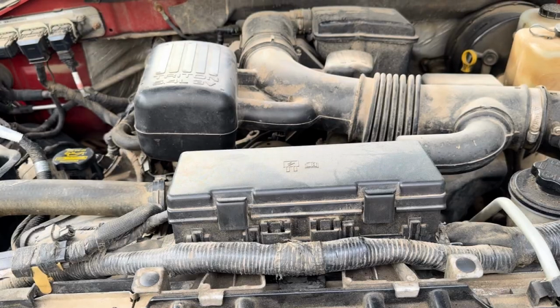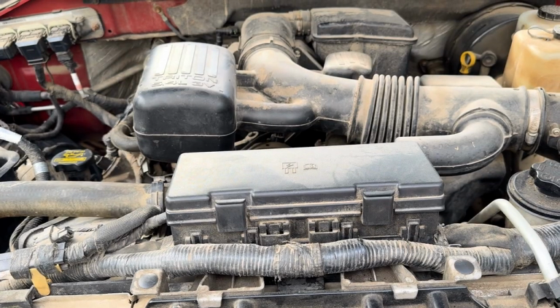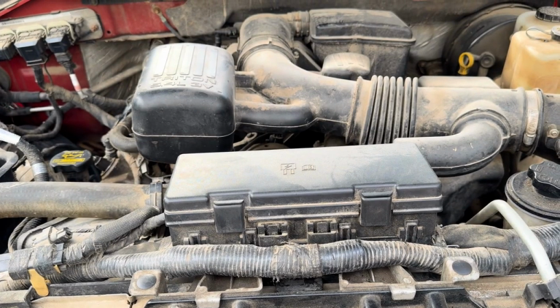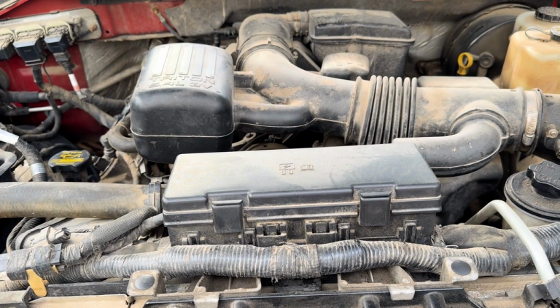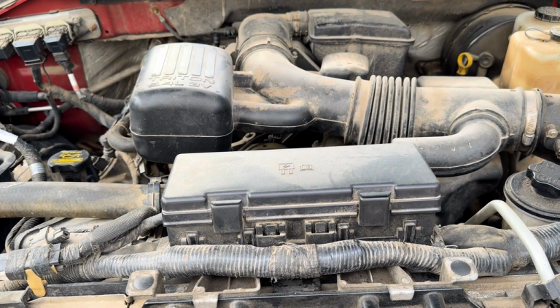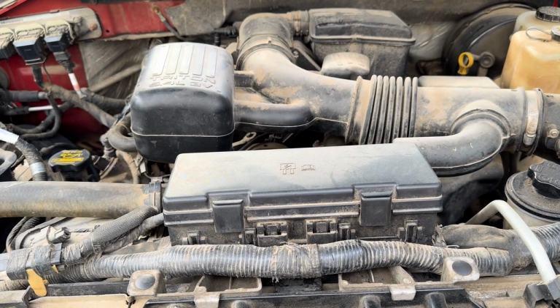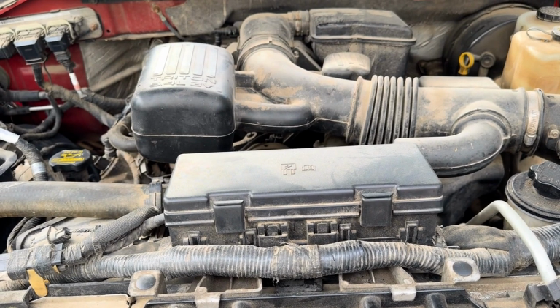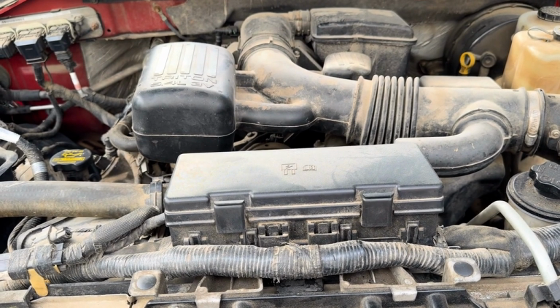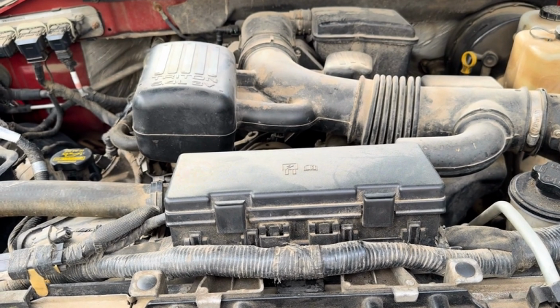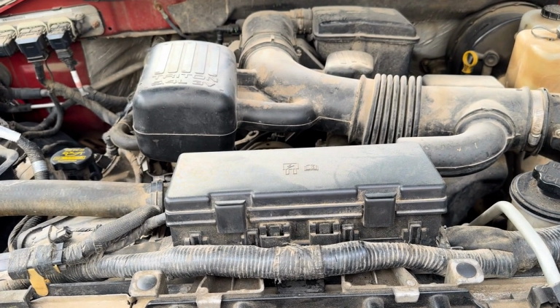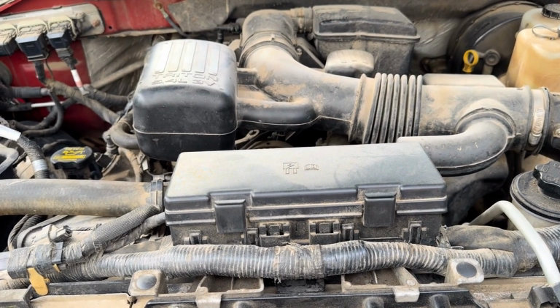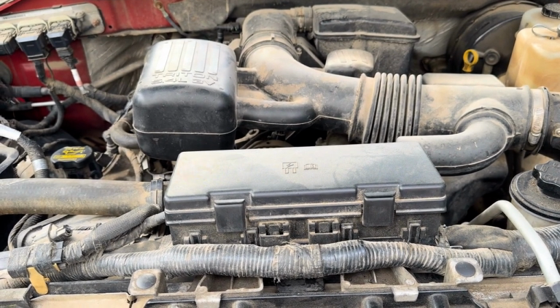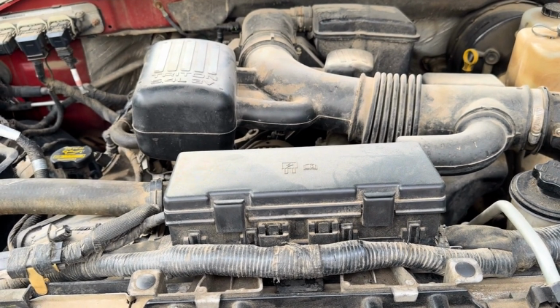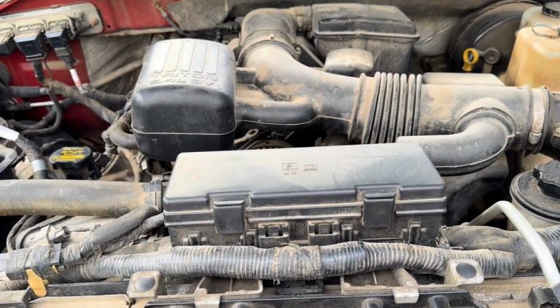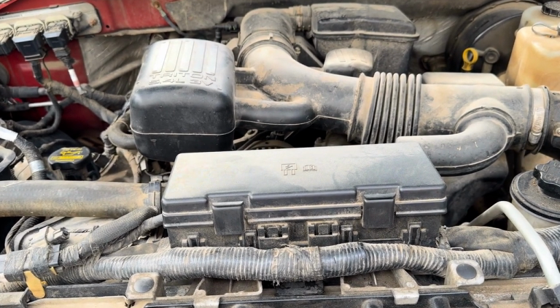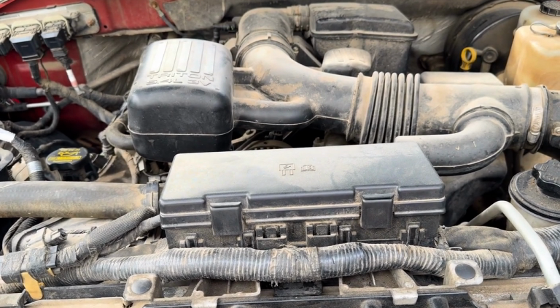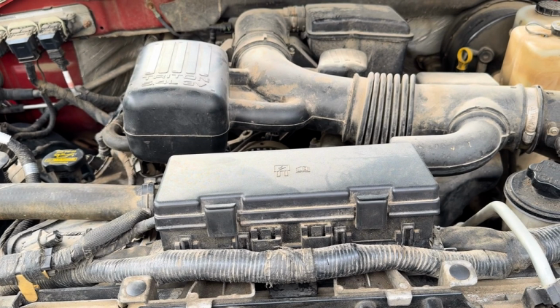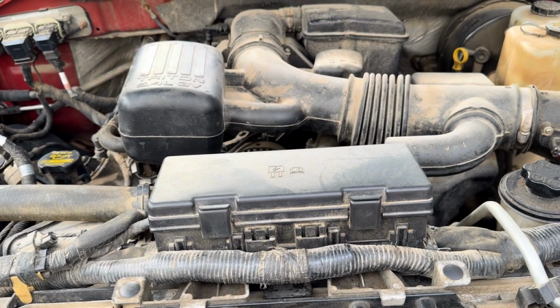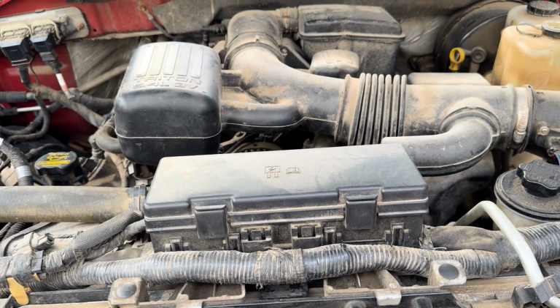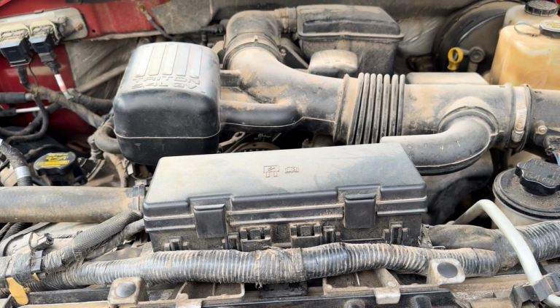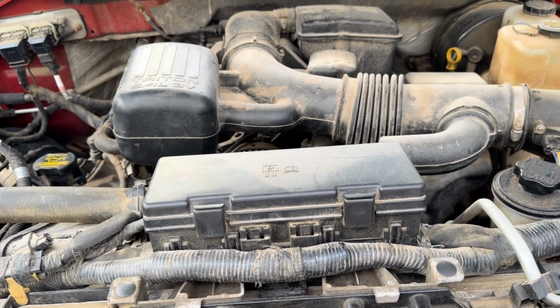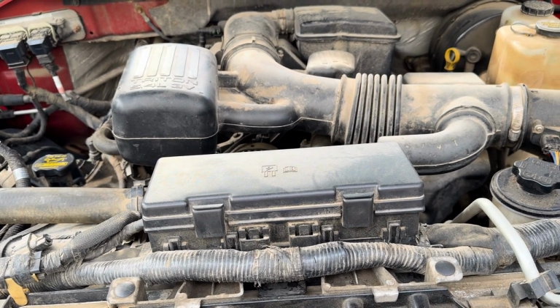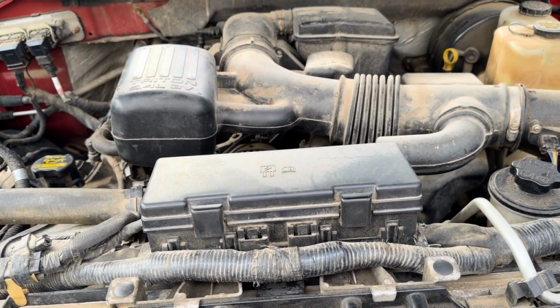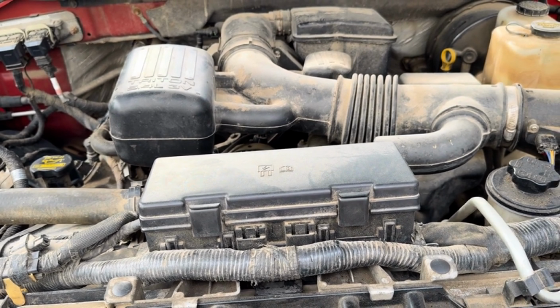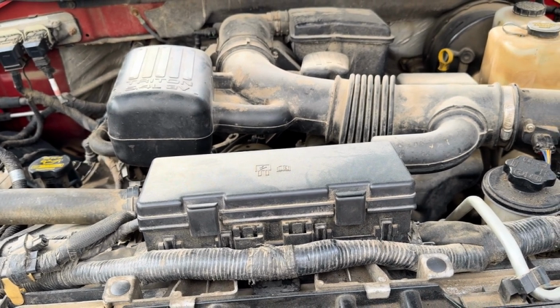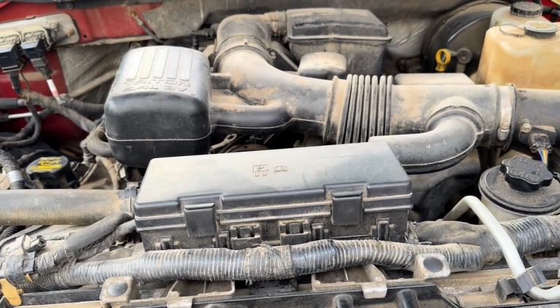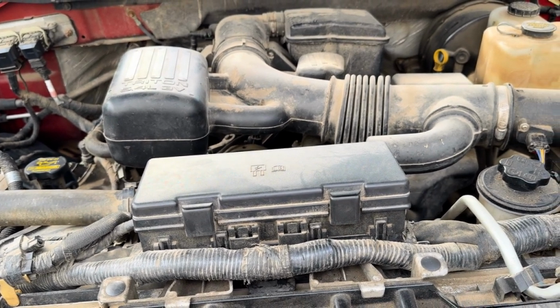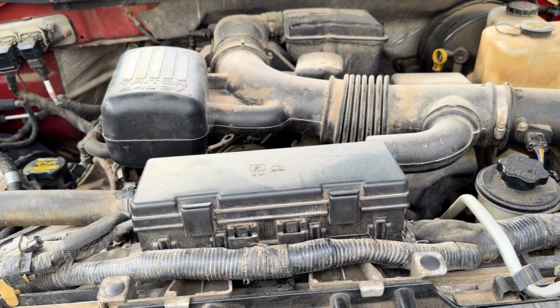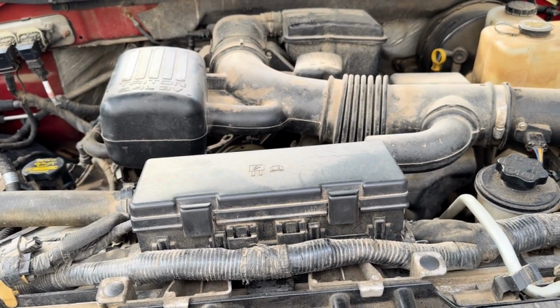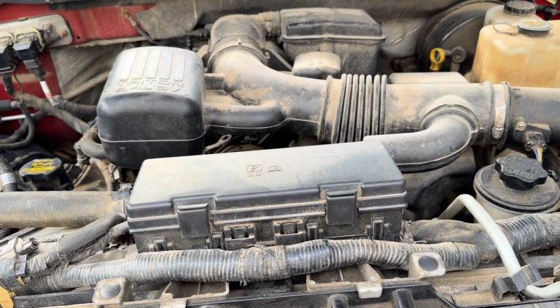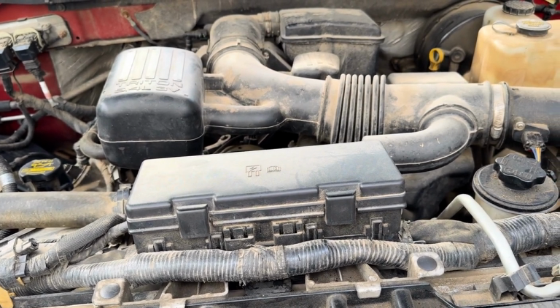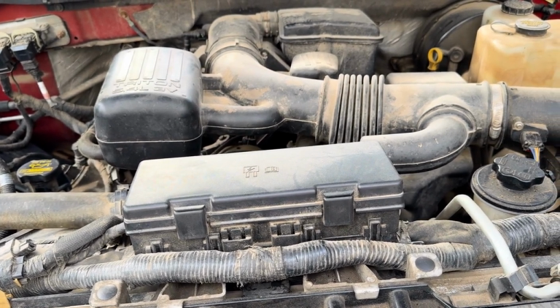This is your 5.4 Ford motor. They use it in a lot of different applications — the Expedition, the F-150, the 250. It's a good motor.